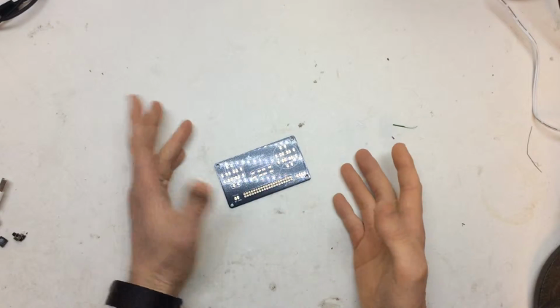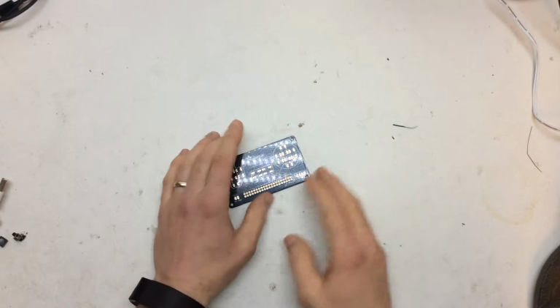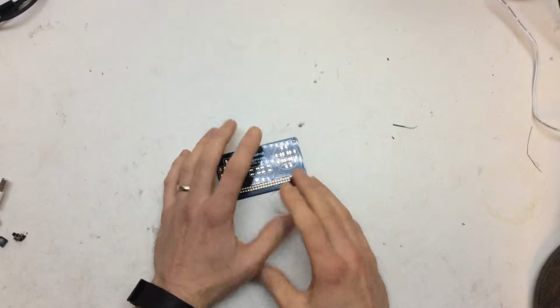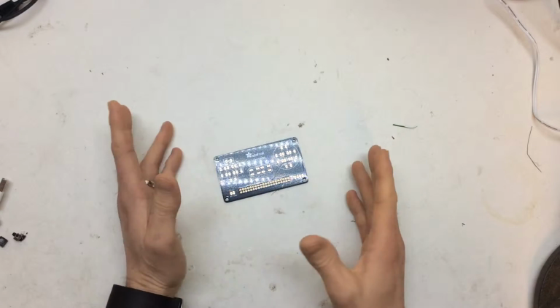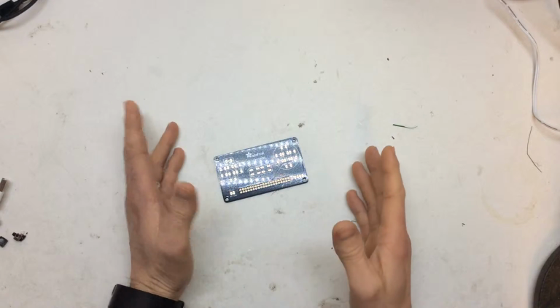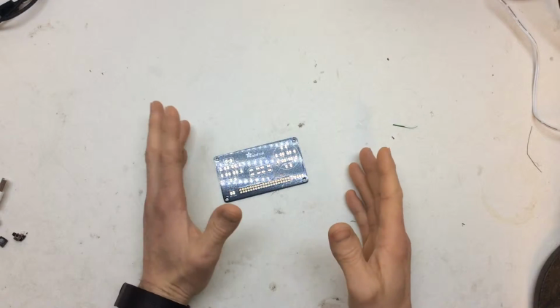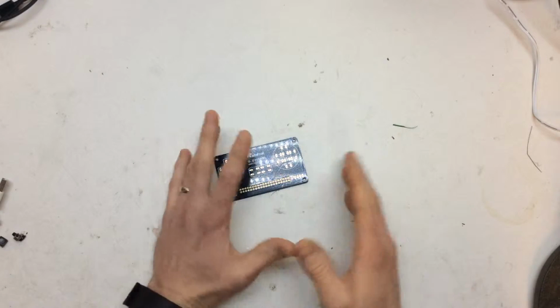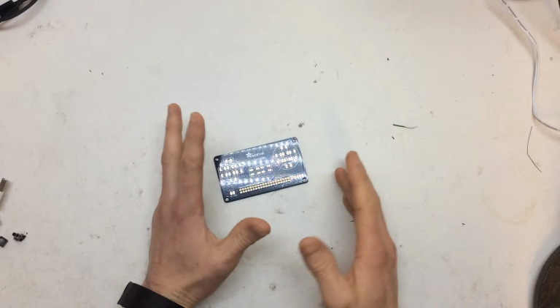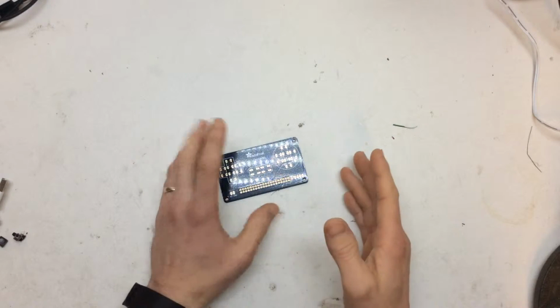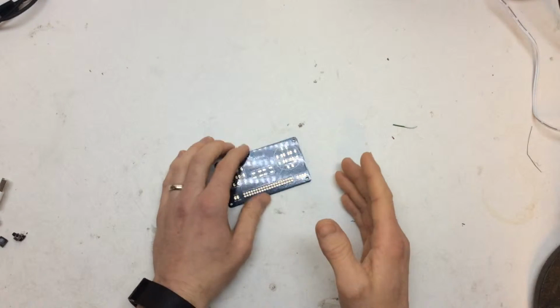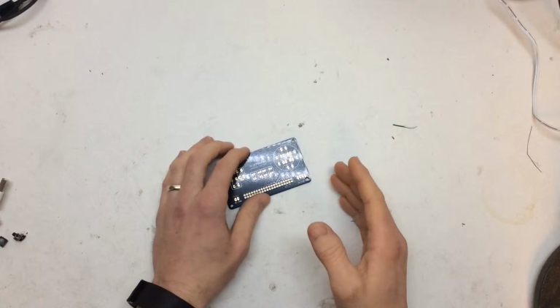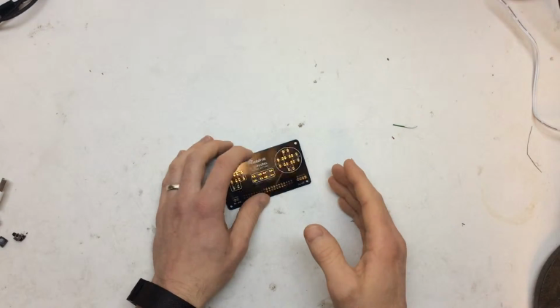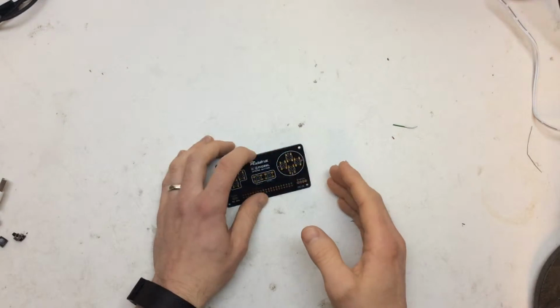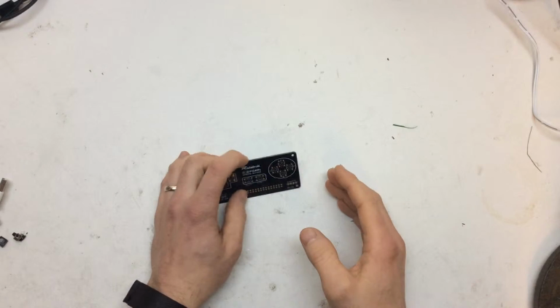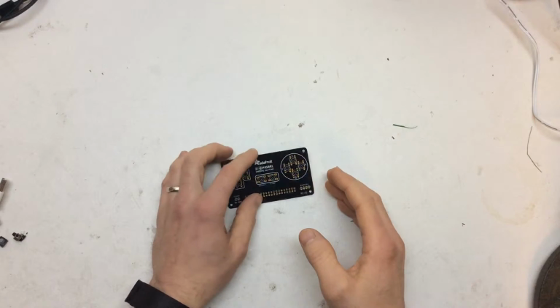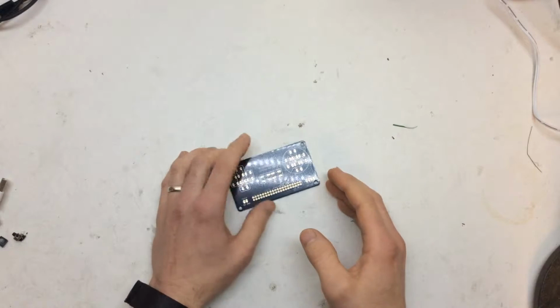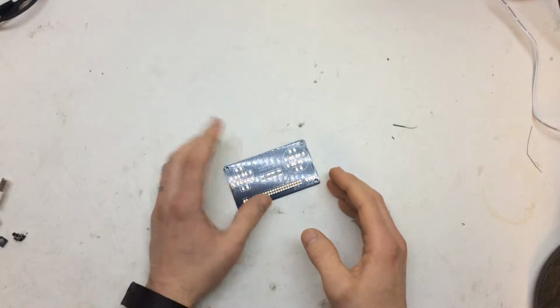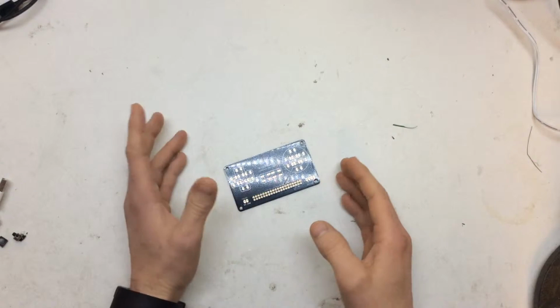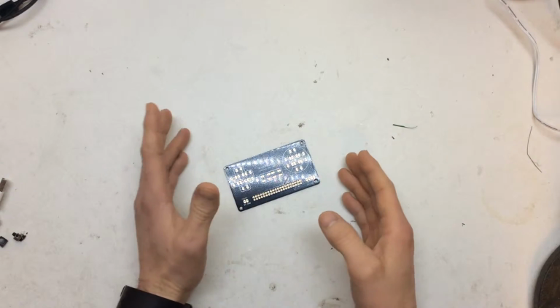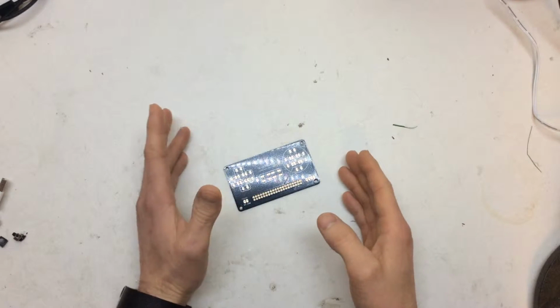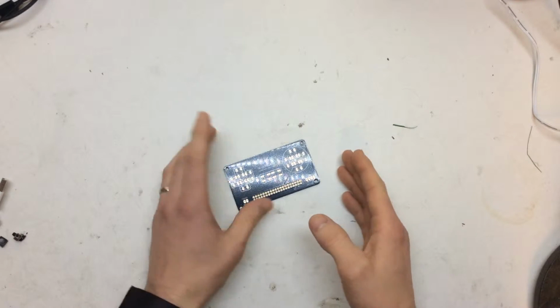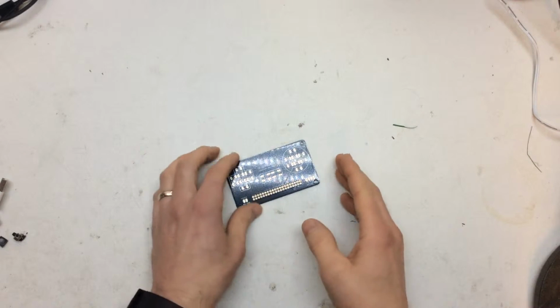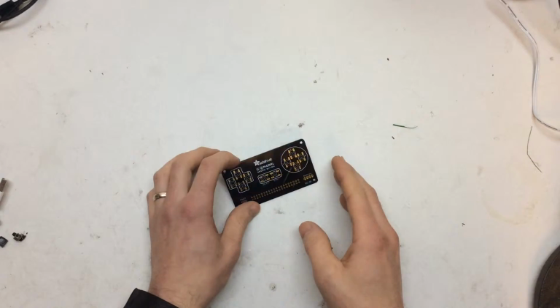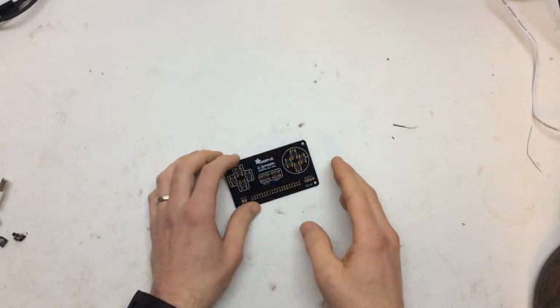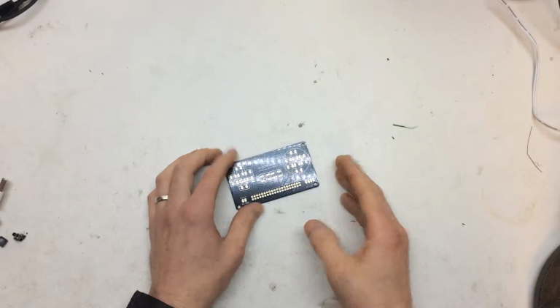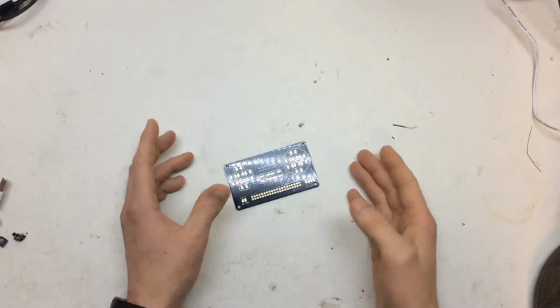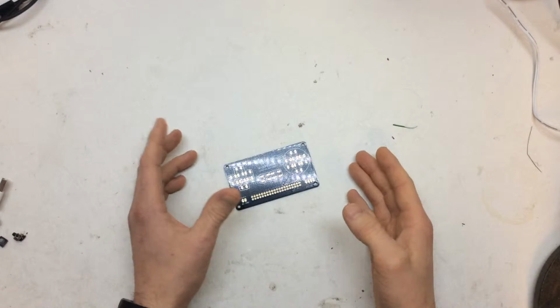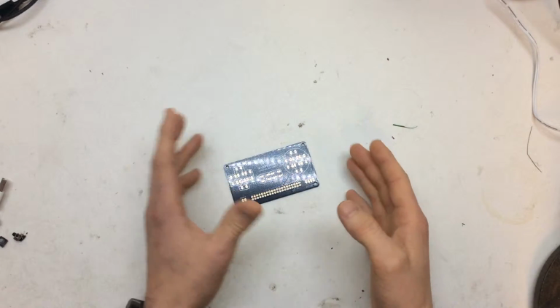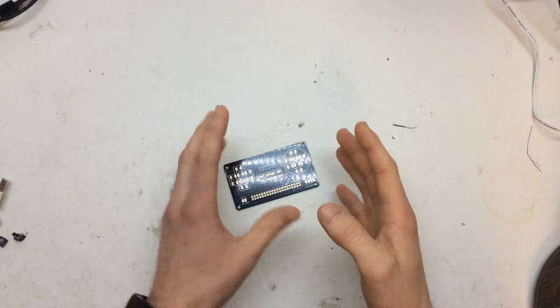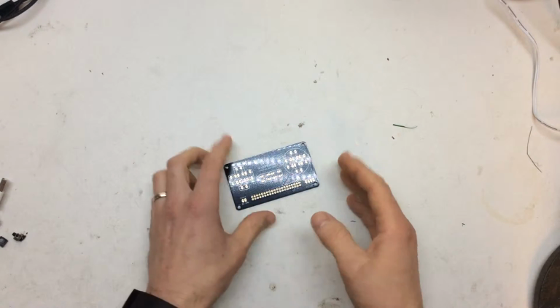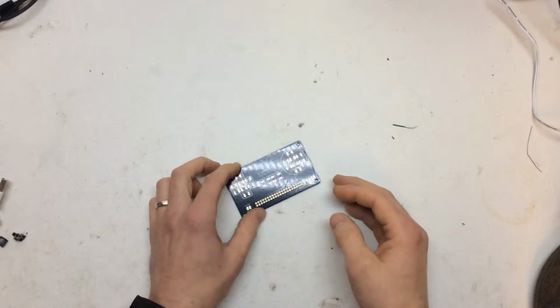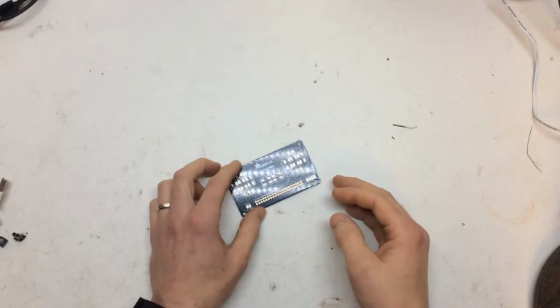It runs virtually any games, up to about a Nintendo 64. I've just been, at the moment, waiting for parts to come in, collecting bits and bobs, doing a bit of research.